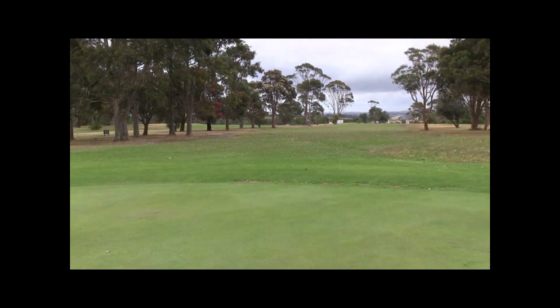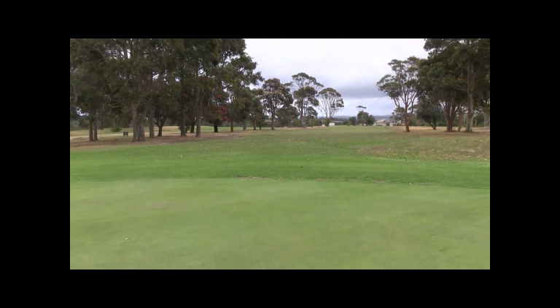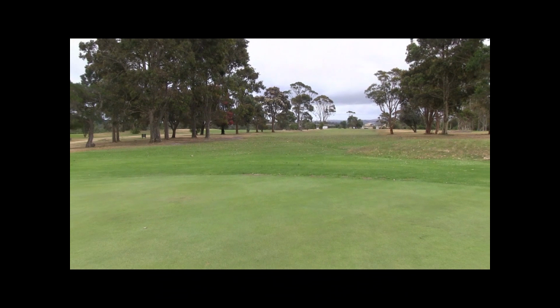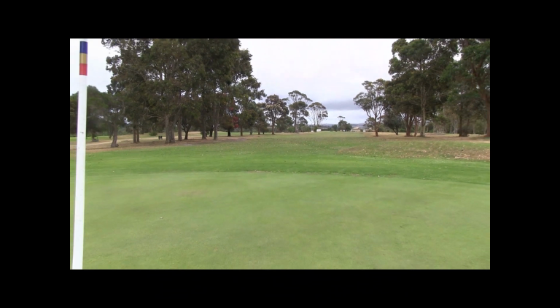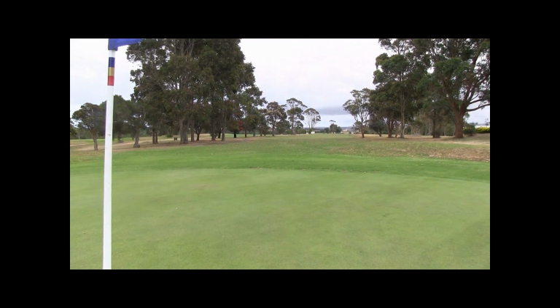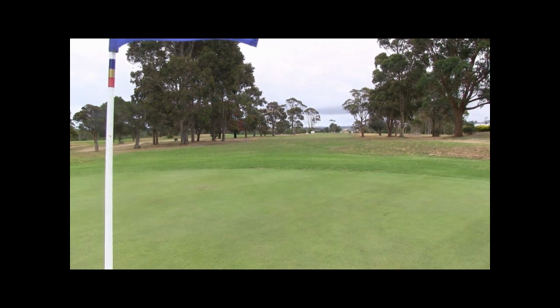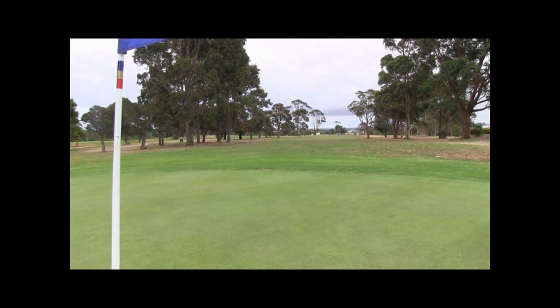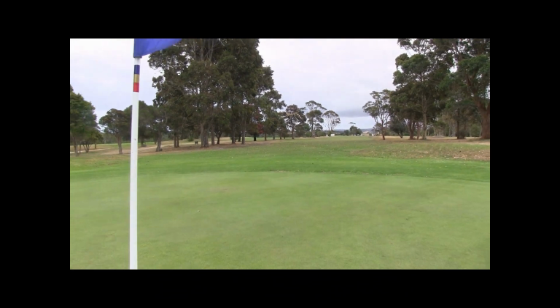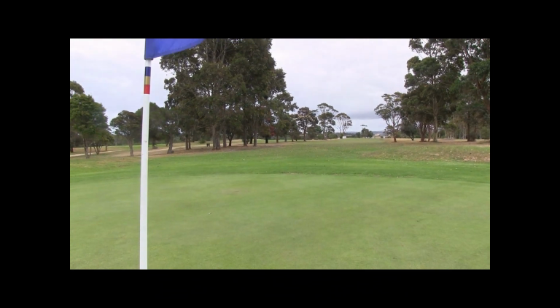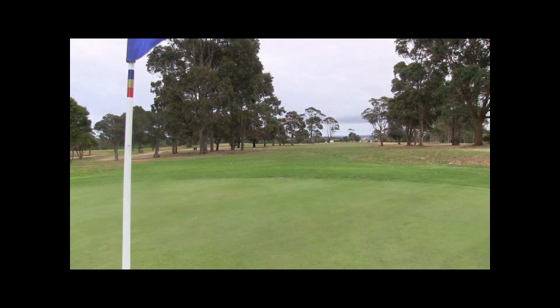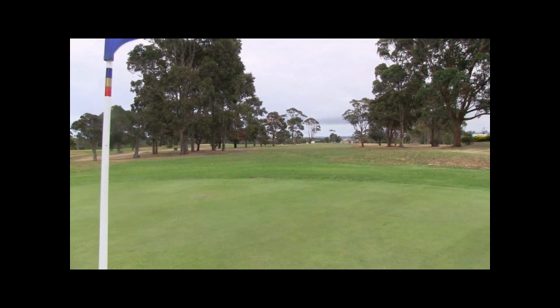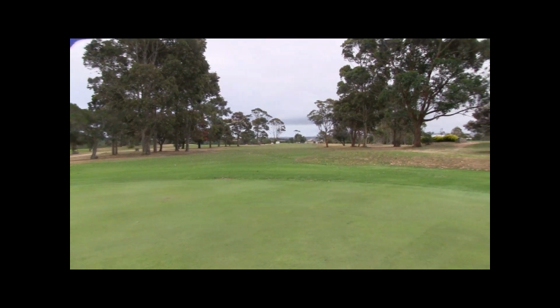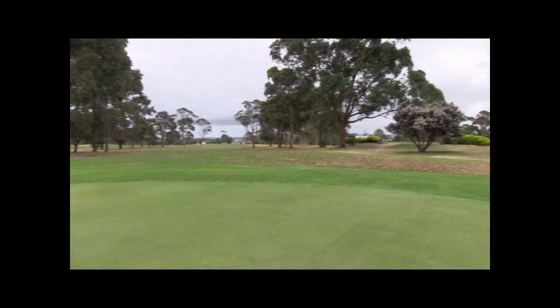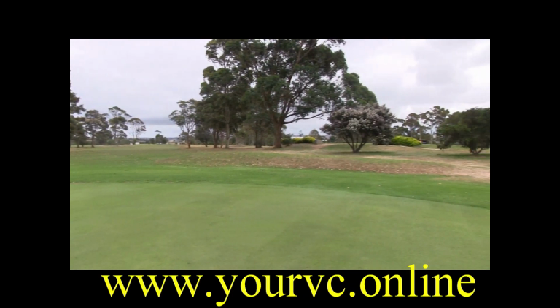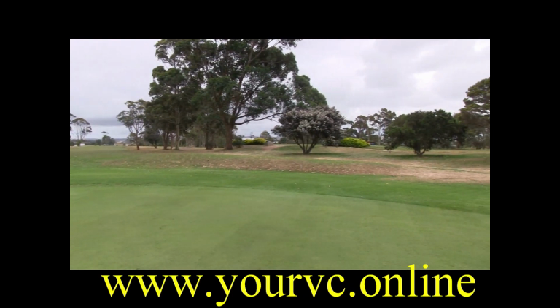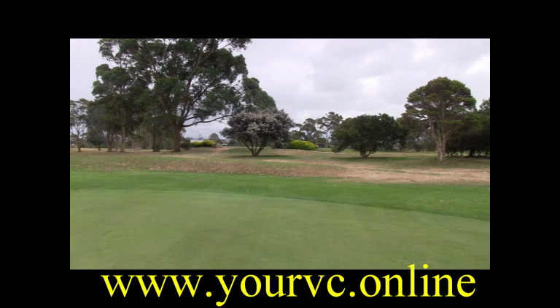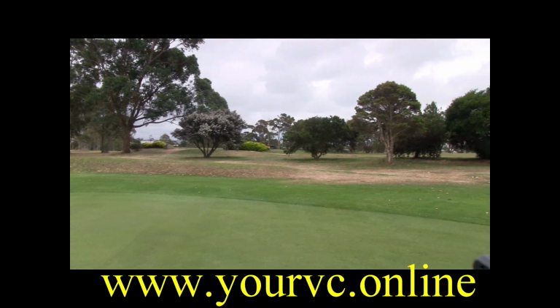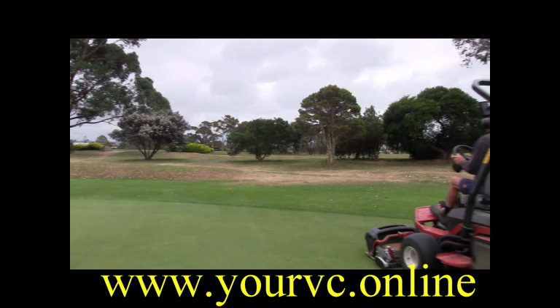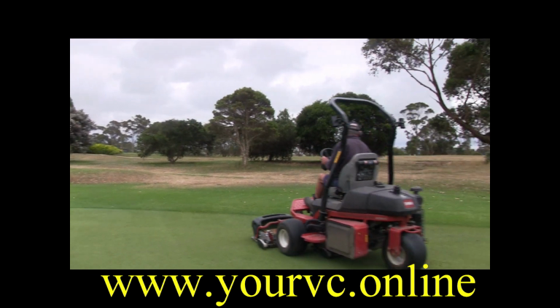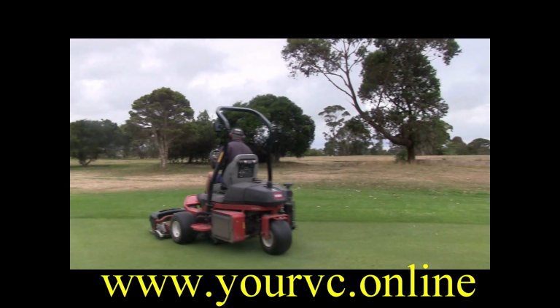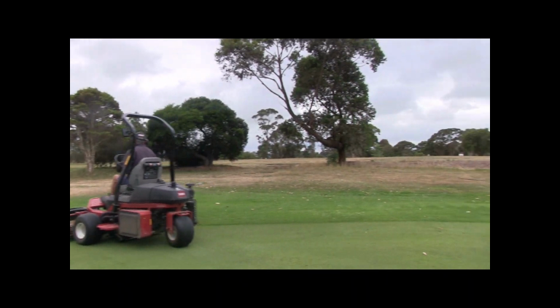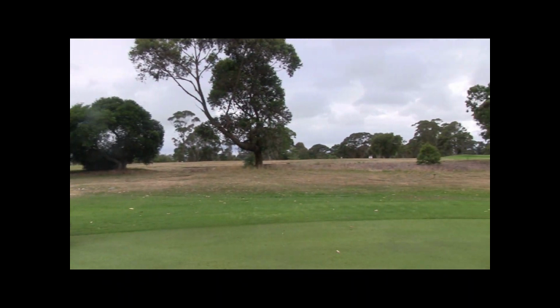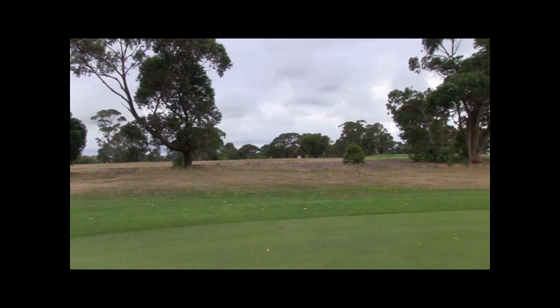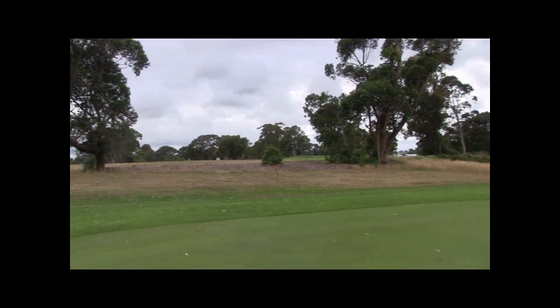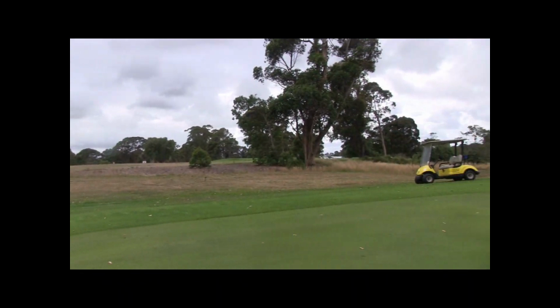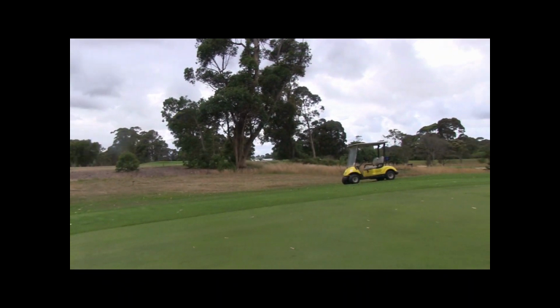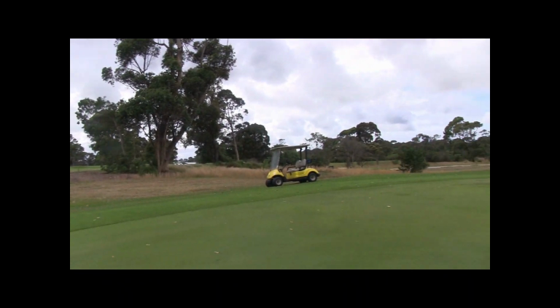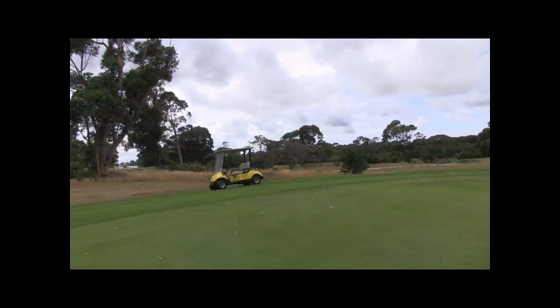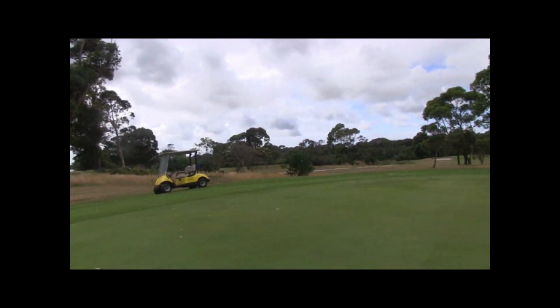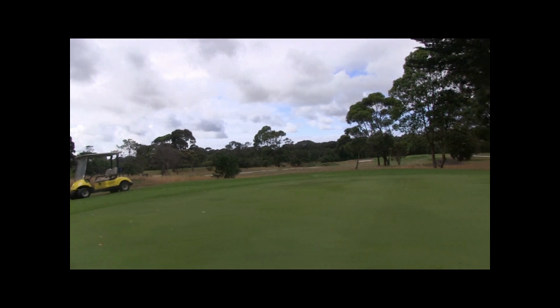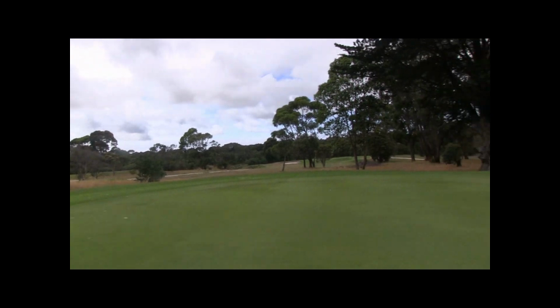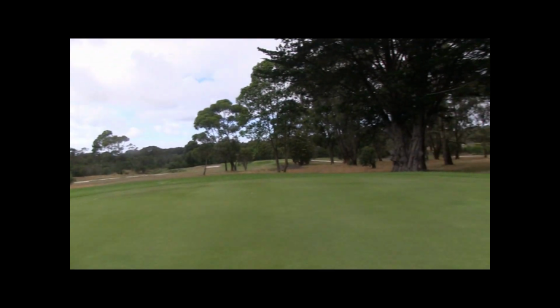The greens here at Wonthaggi are in fantastic condition. This green slopes a little bit from left to right and back to front, but it is still quite flat. So the 7th — a tough, challenging par five, reachable in two. Good luck.